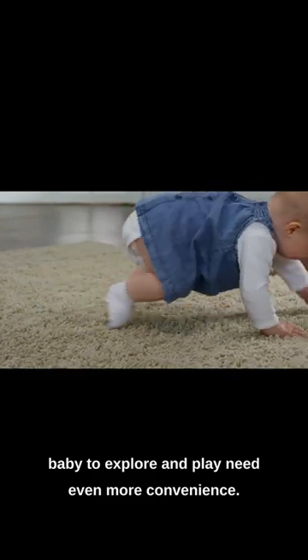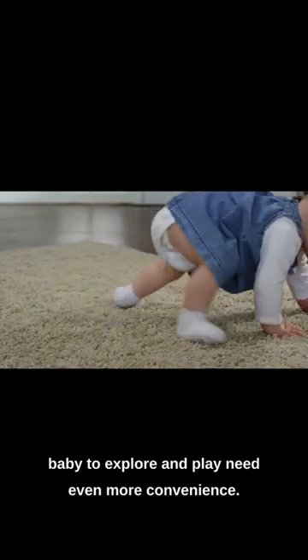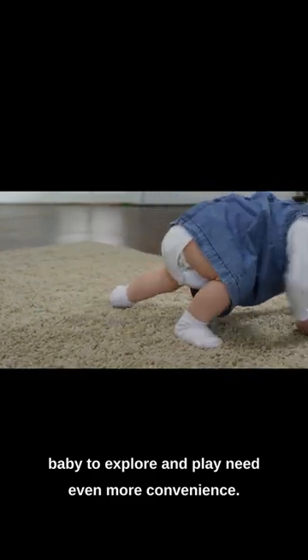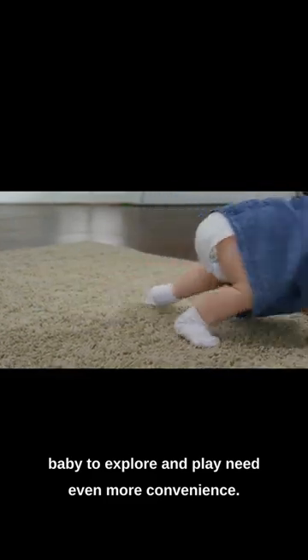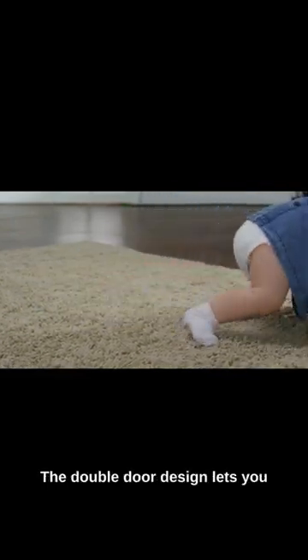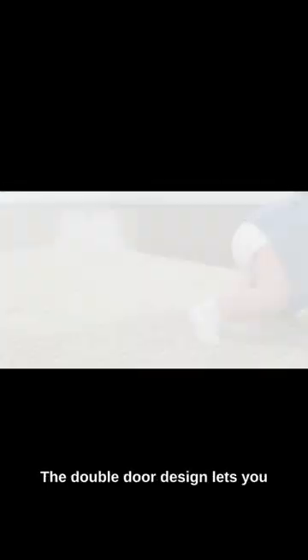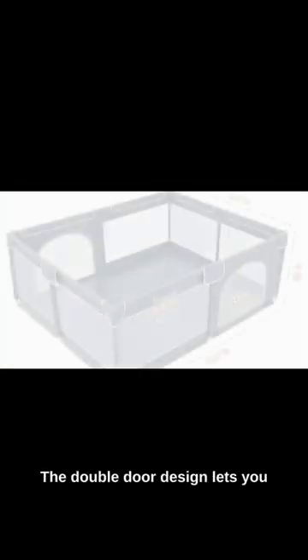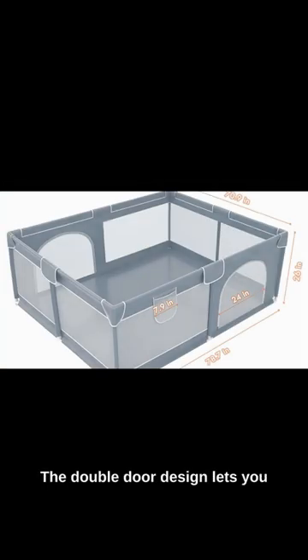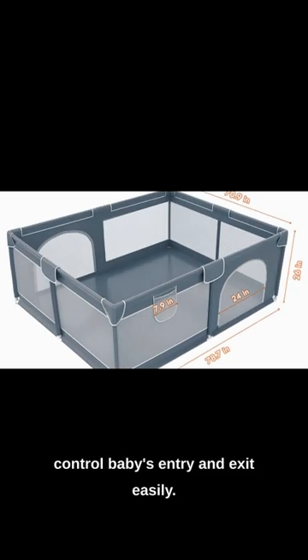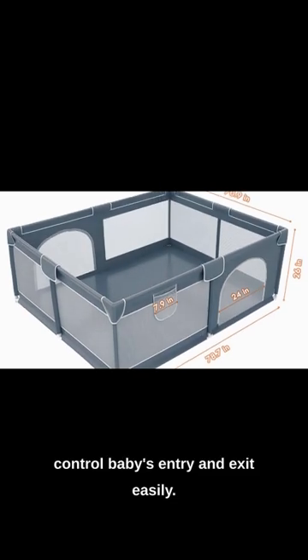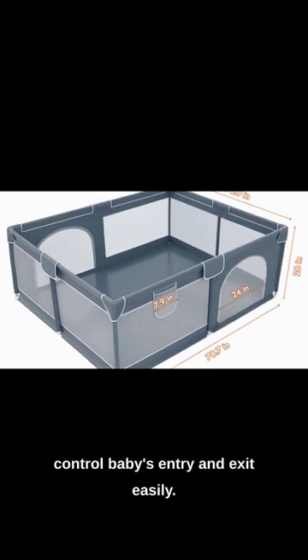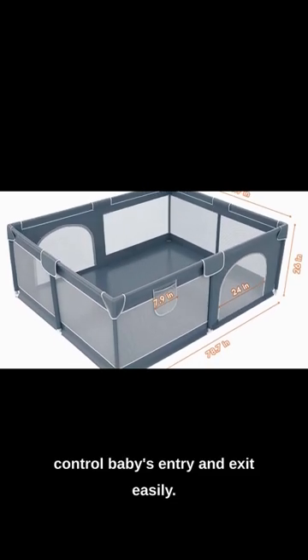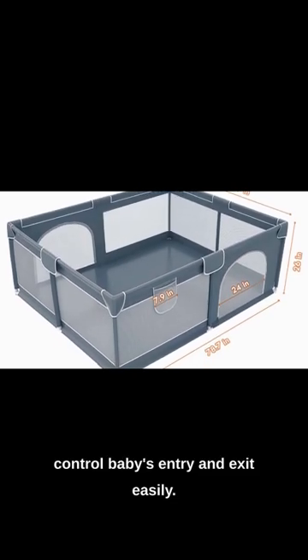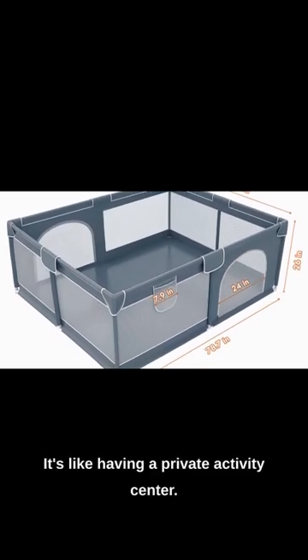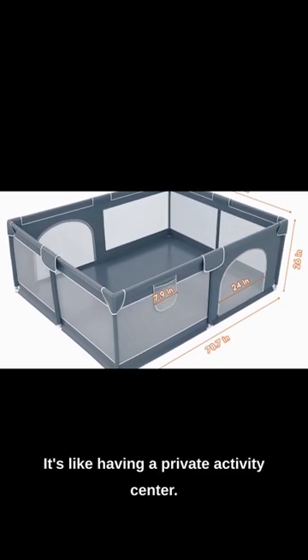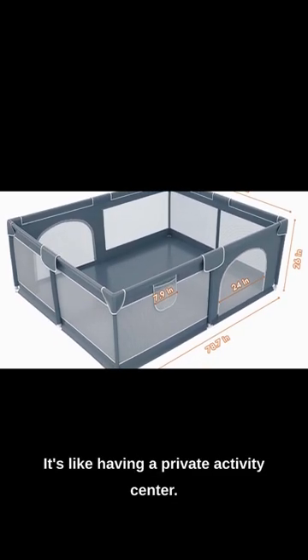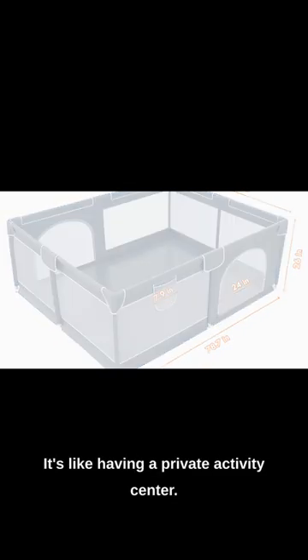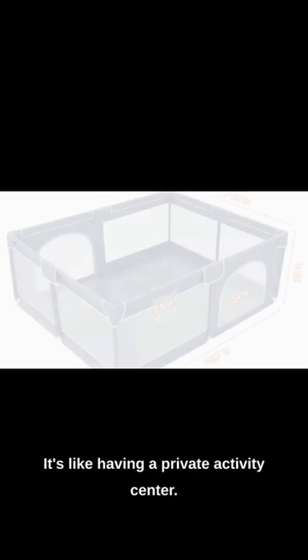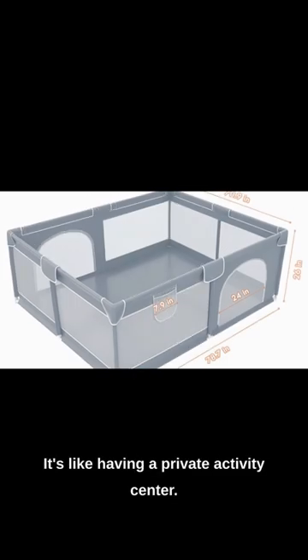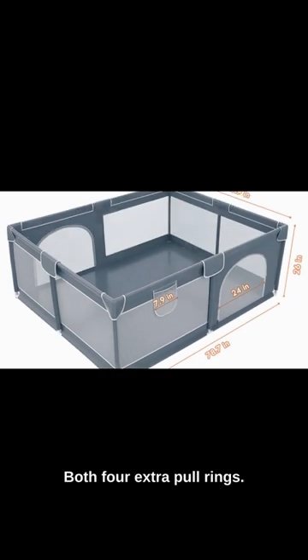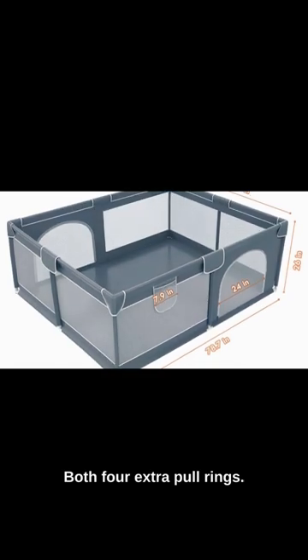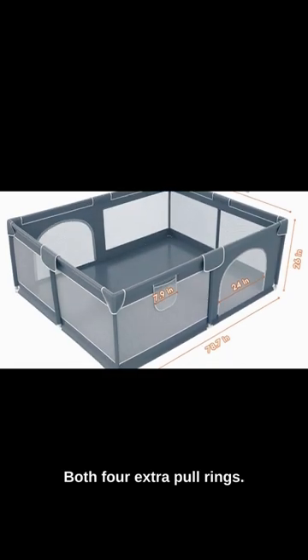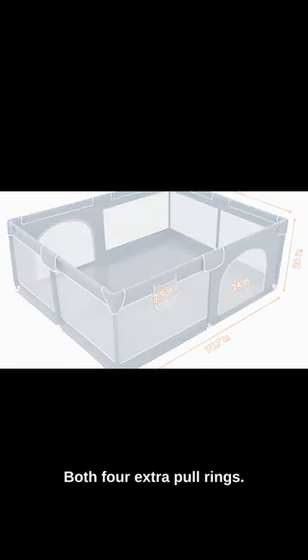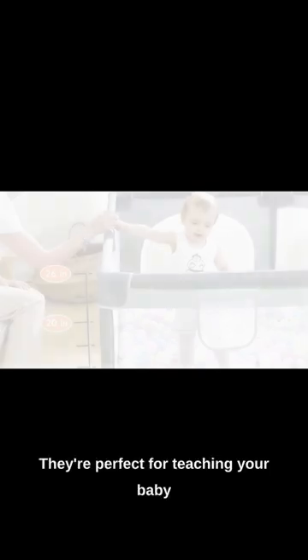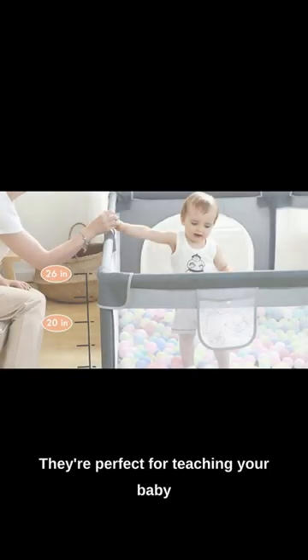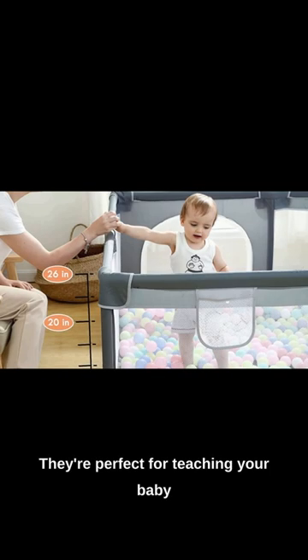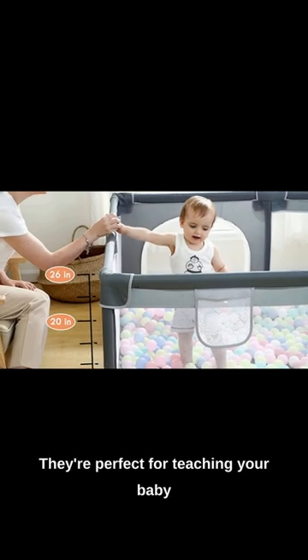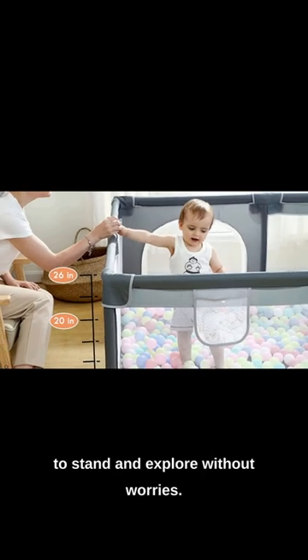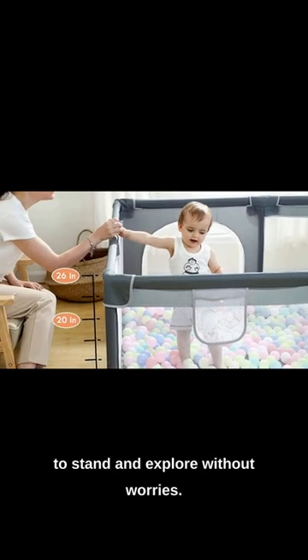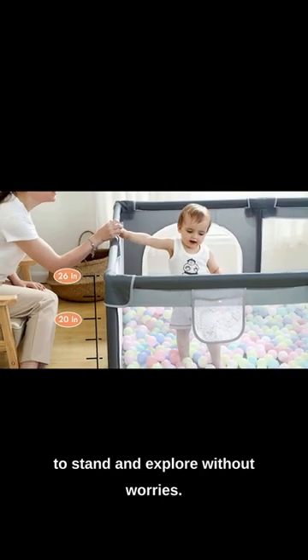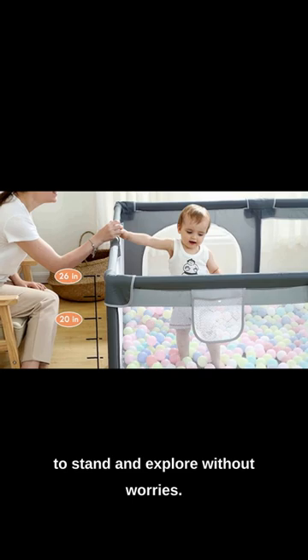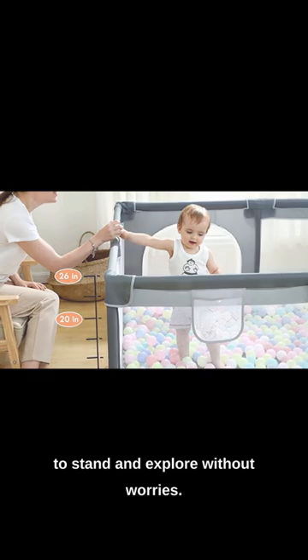Need even more convenience? The double door design lets you control baby's entry and exit easily. It's like having a private activity center with those four extra pull rings — they're perfect for teaching your baby to stand and explore without worries.